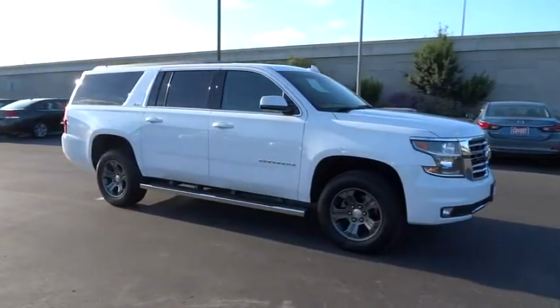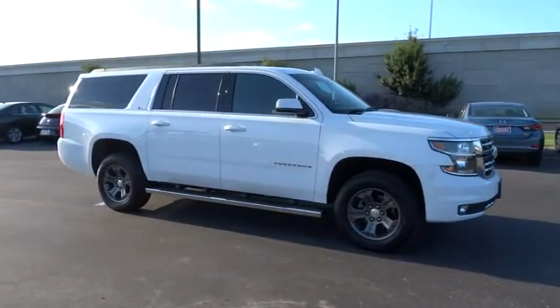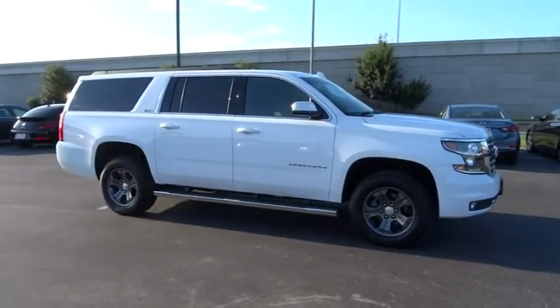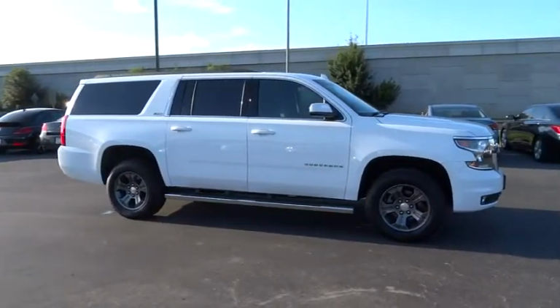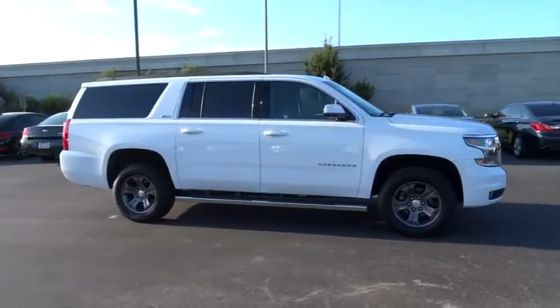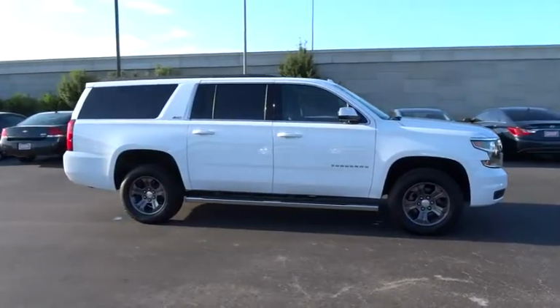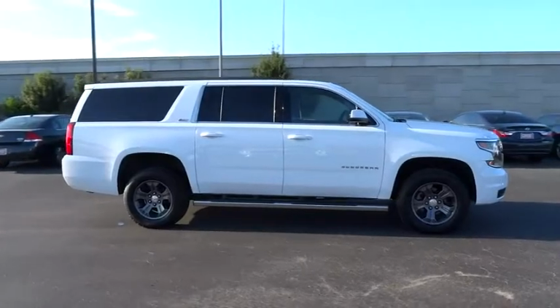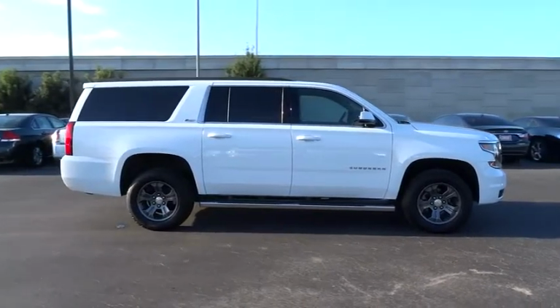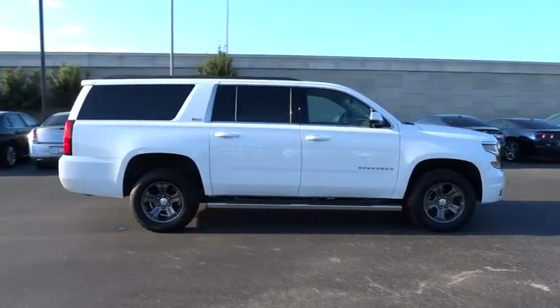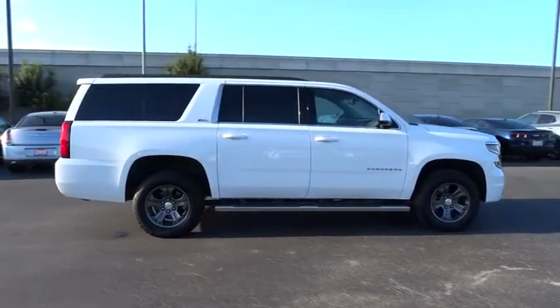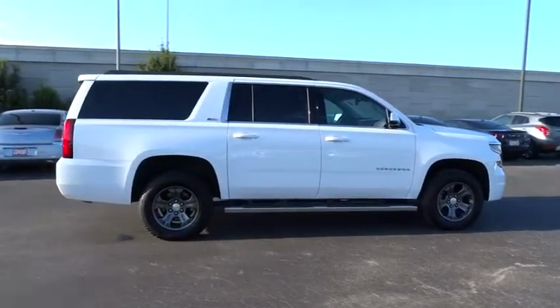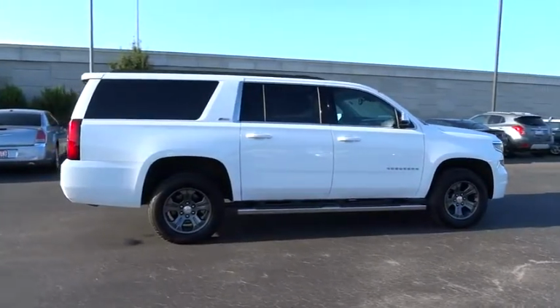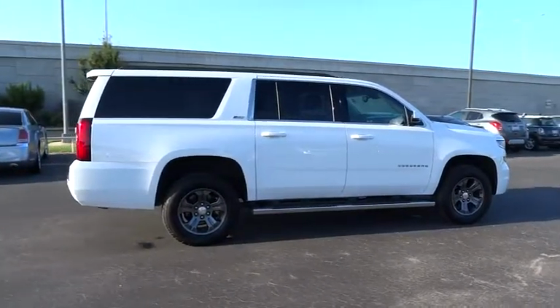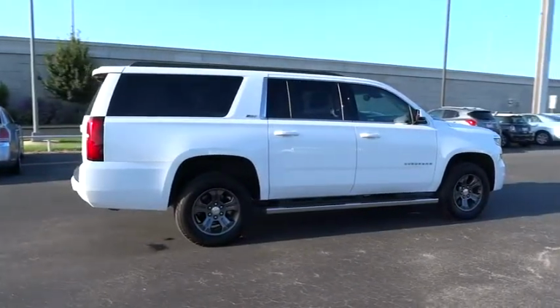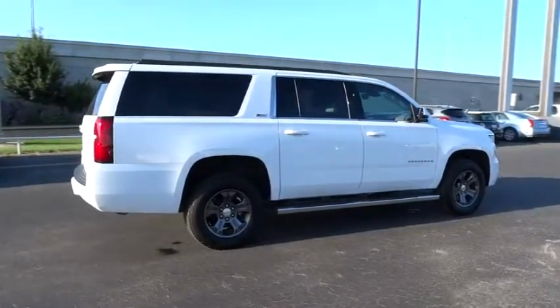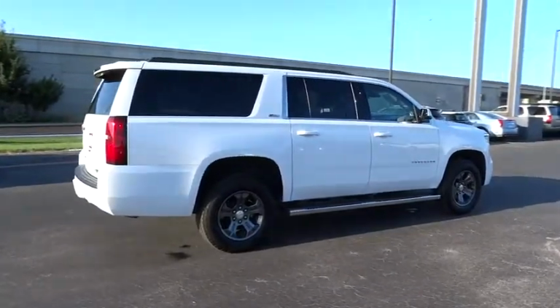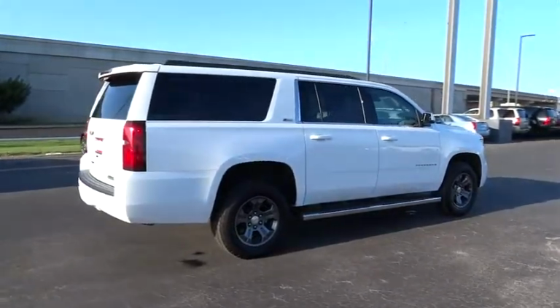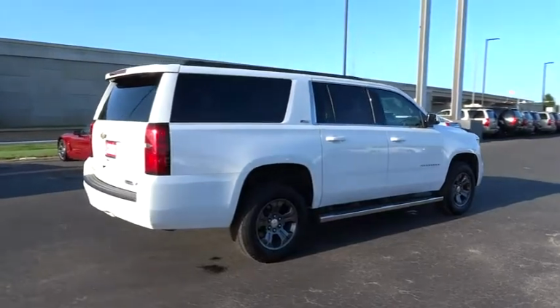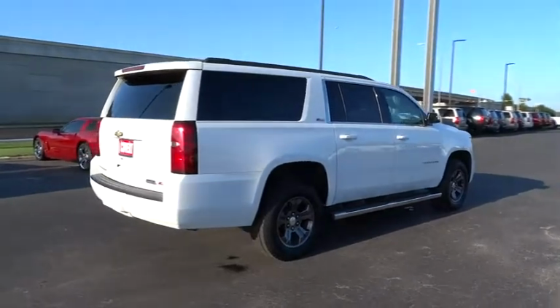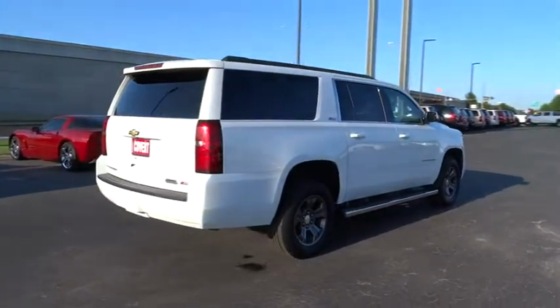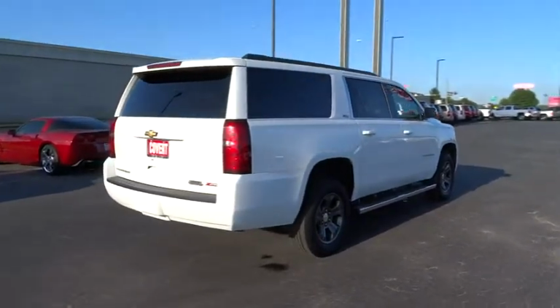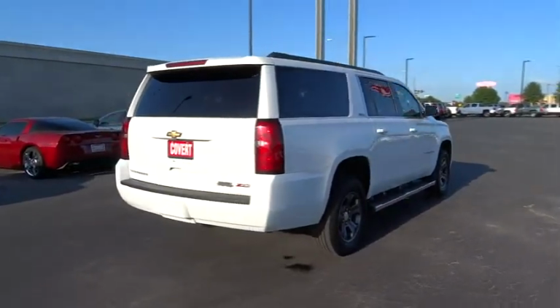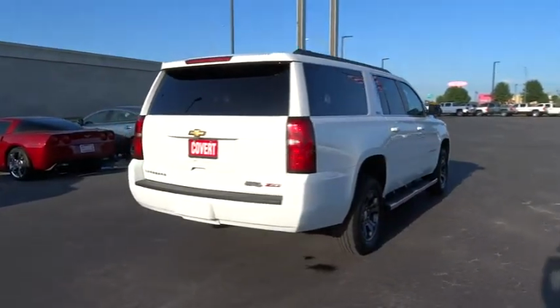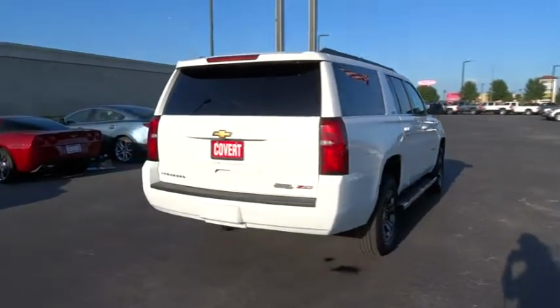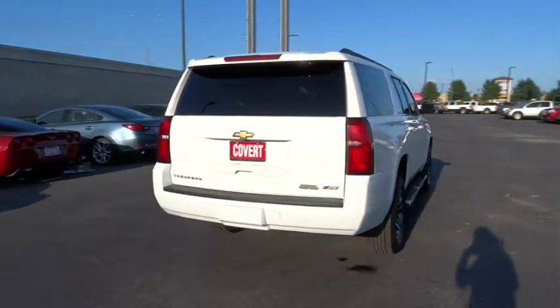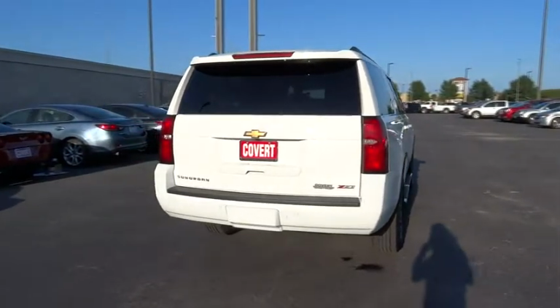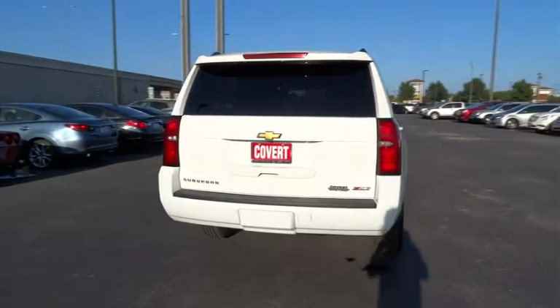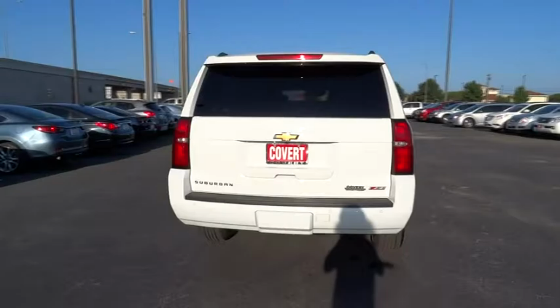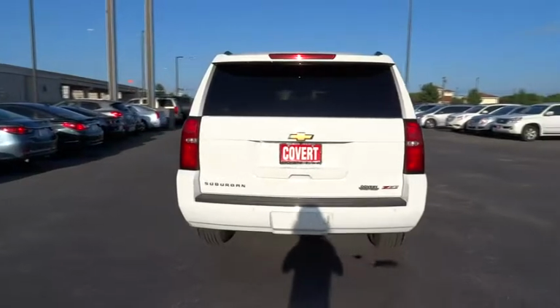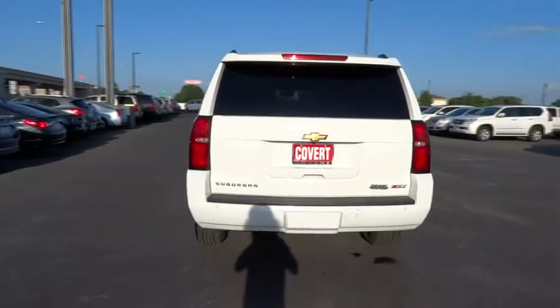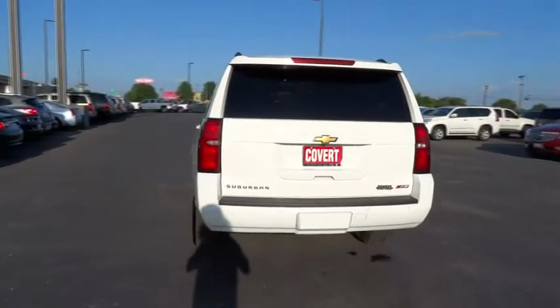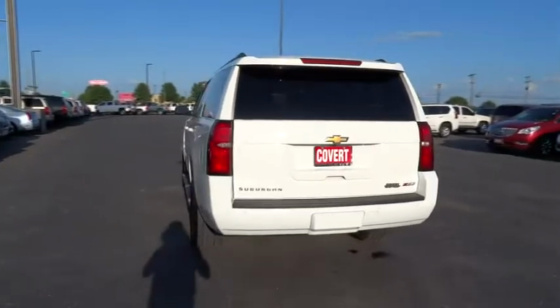Here are some of this vehicle's great options: power passenger seat, remote engine start, stability control, lane departure warning, anti-lock braking system, keyless entry, steering wheel audio control, traction control, backup camera, and tow hitch.